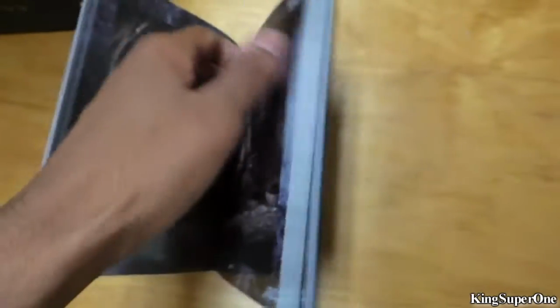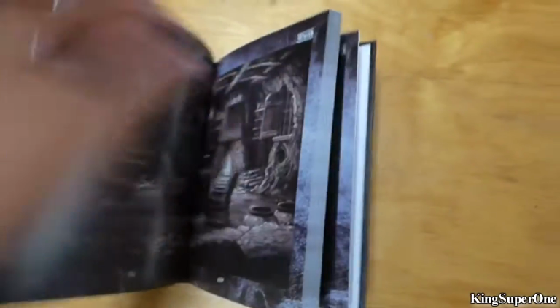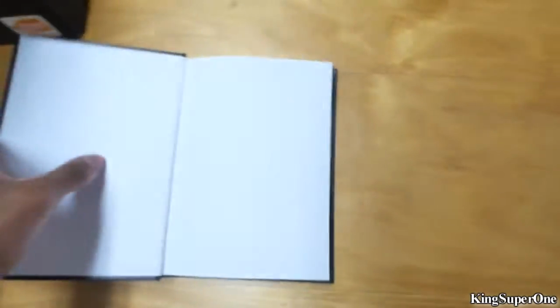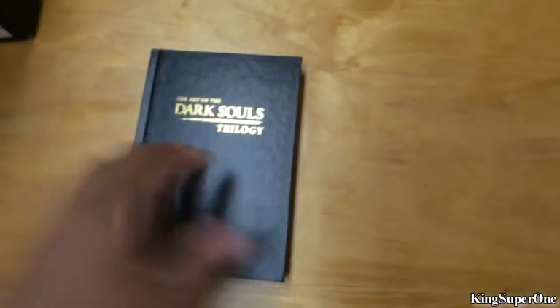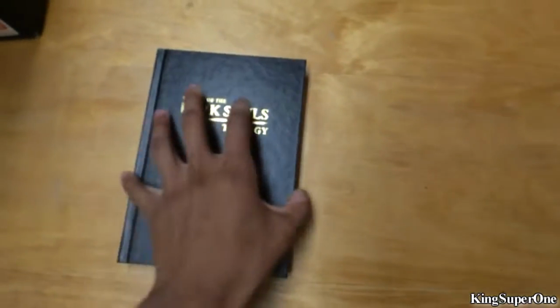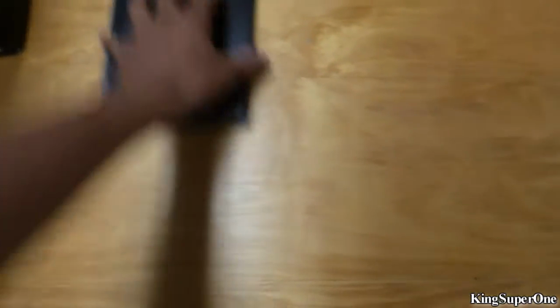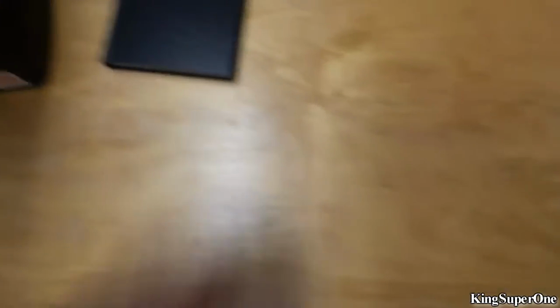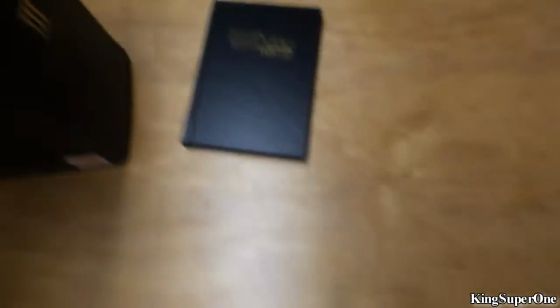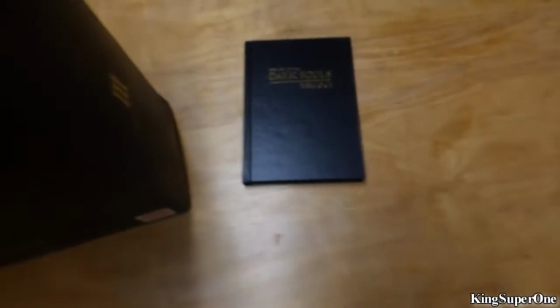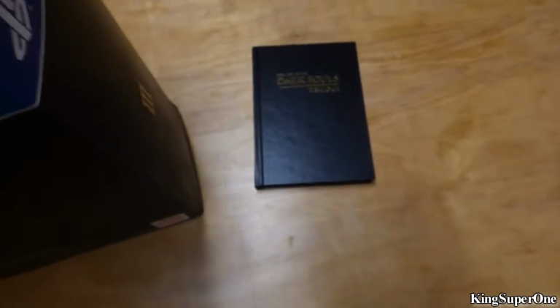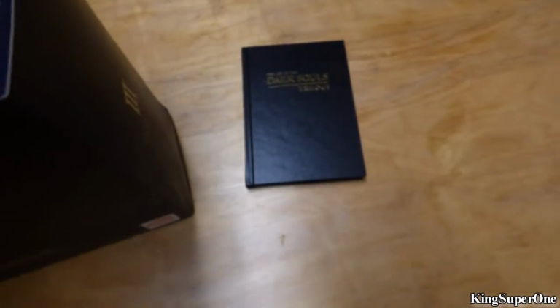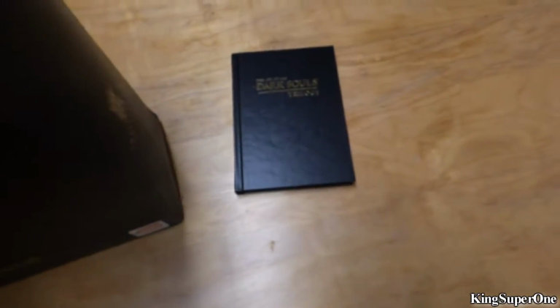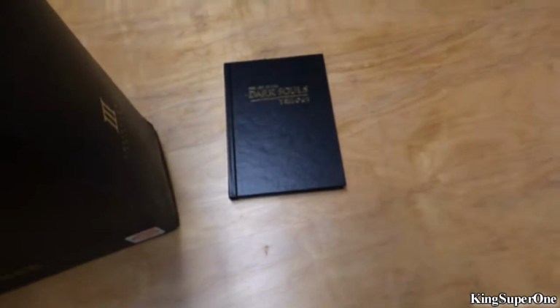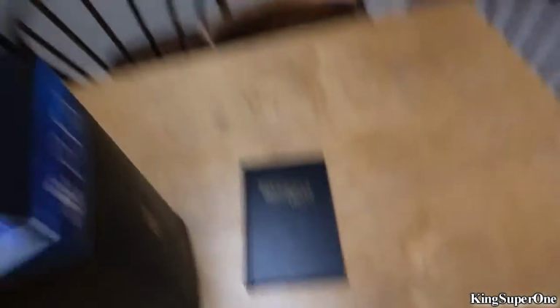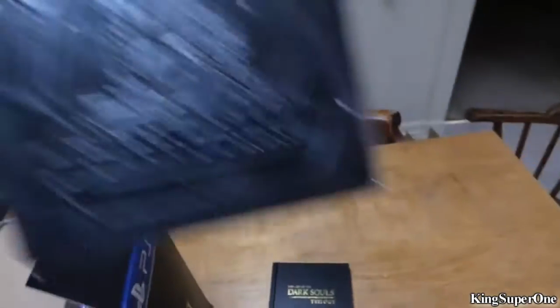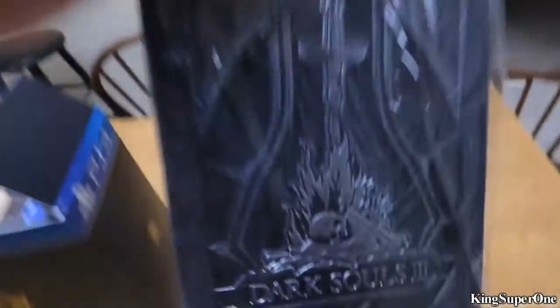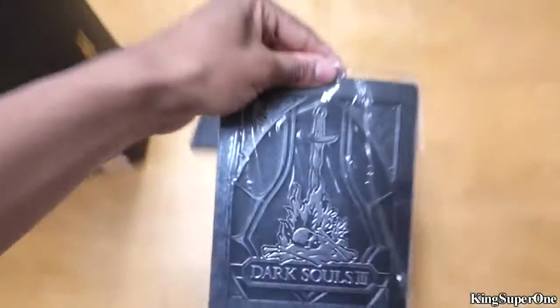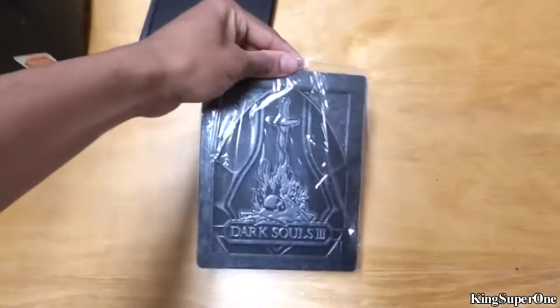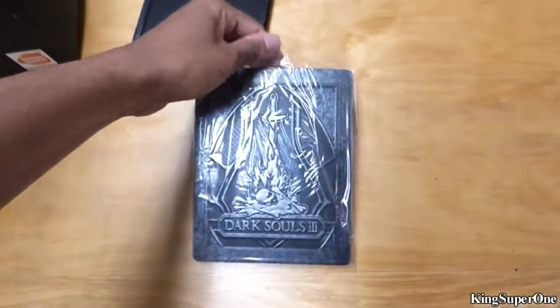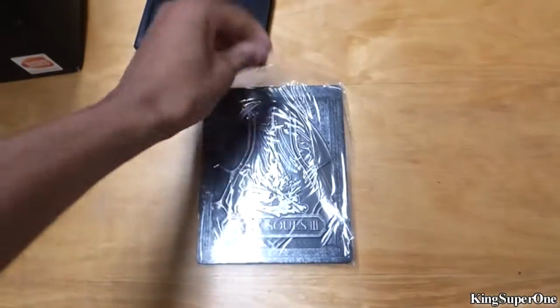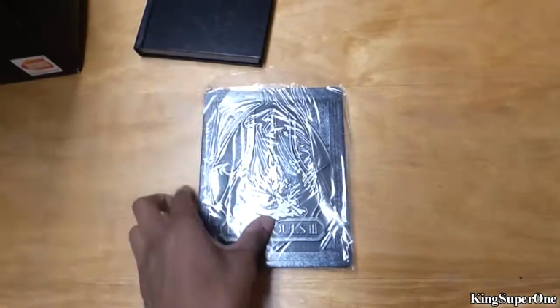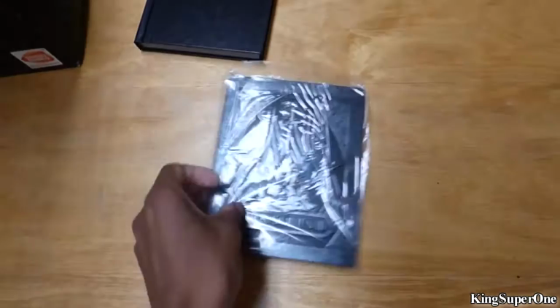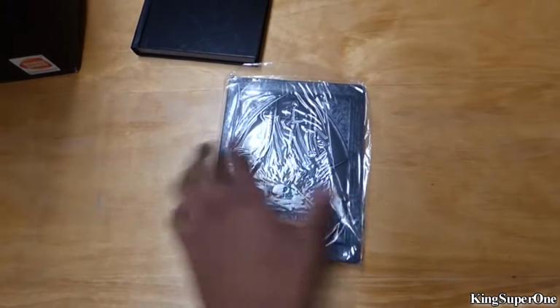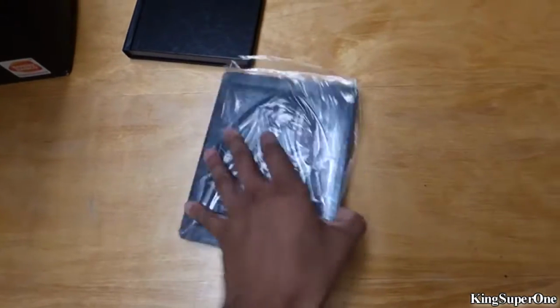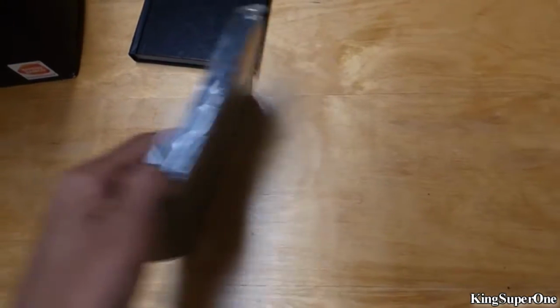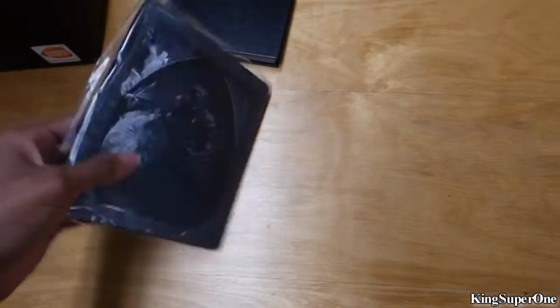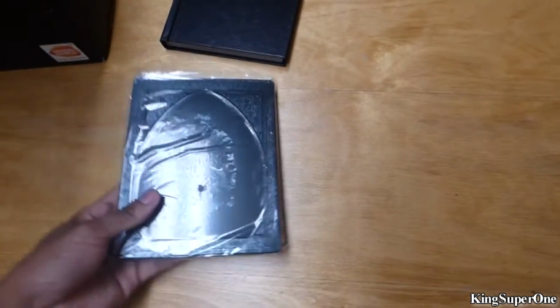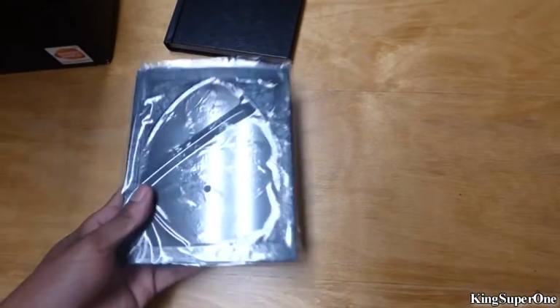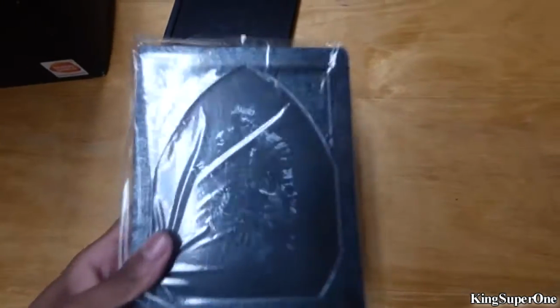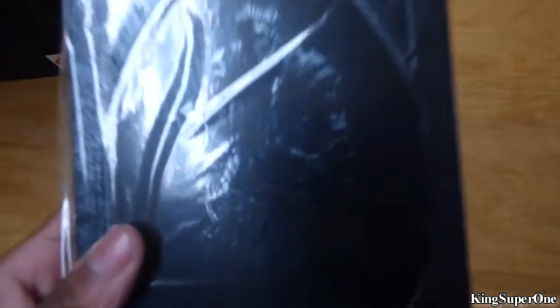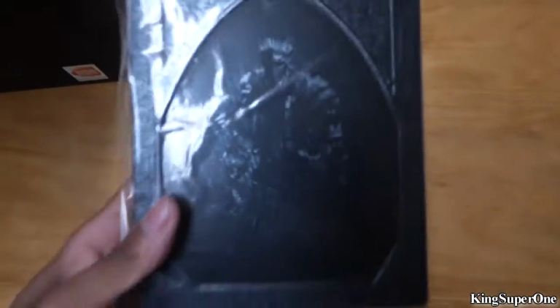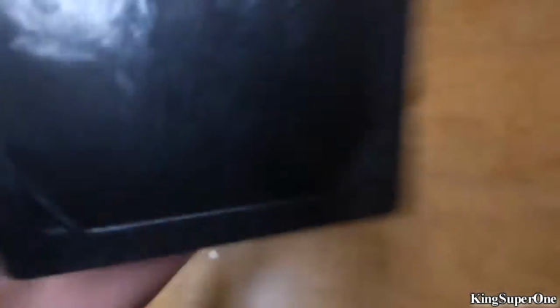Alright, this book is being a pain. So we got the steel book in plastic — what is this?